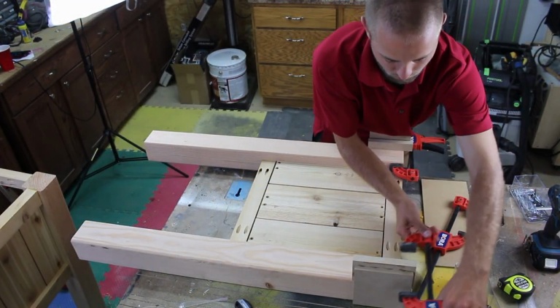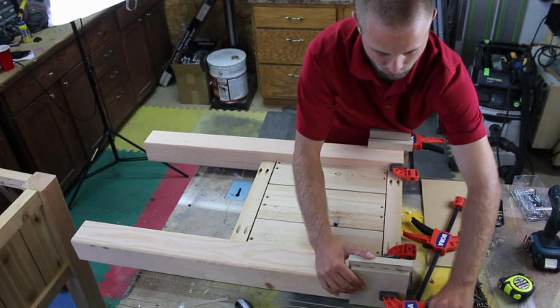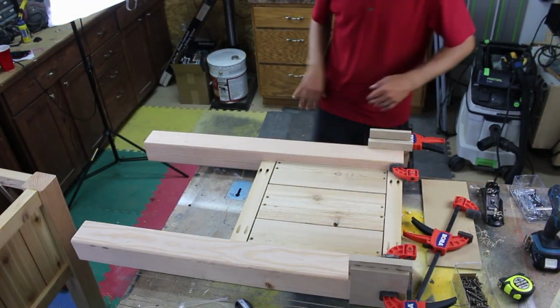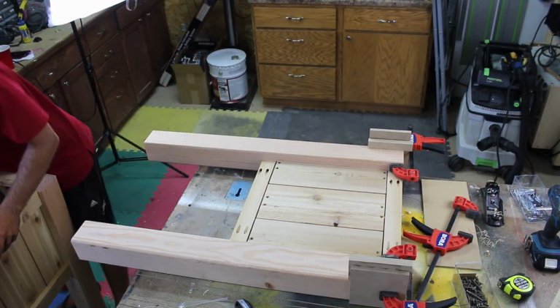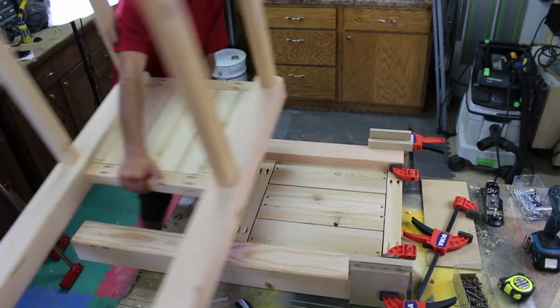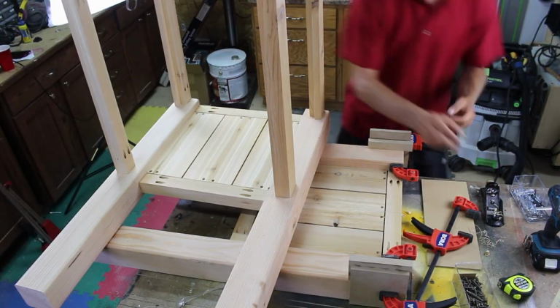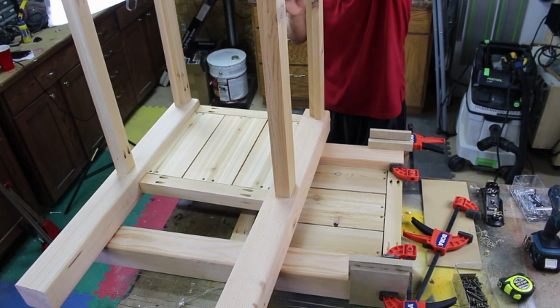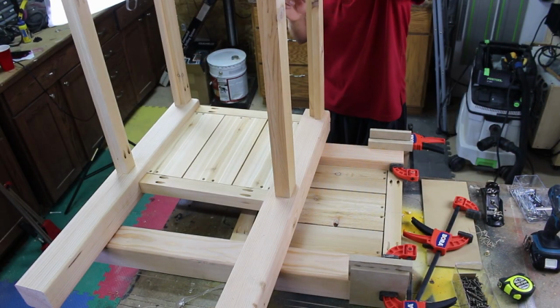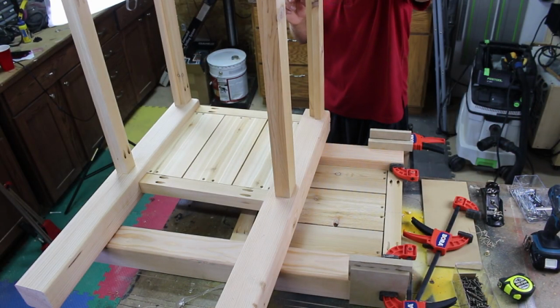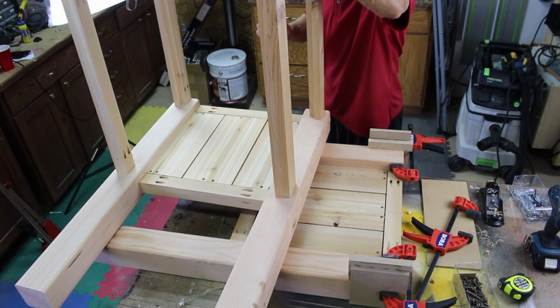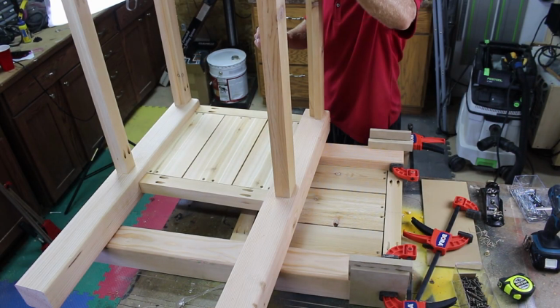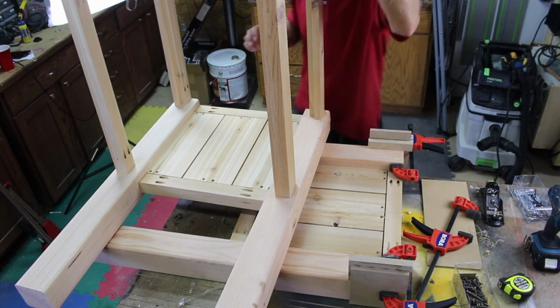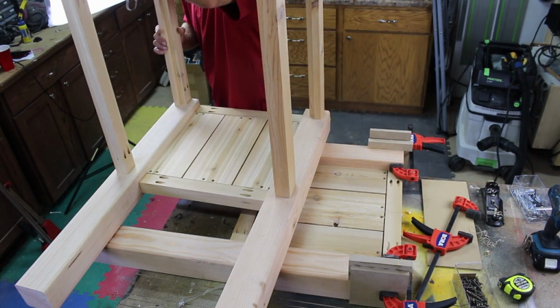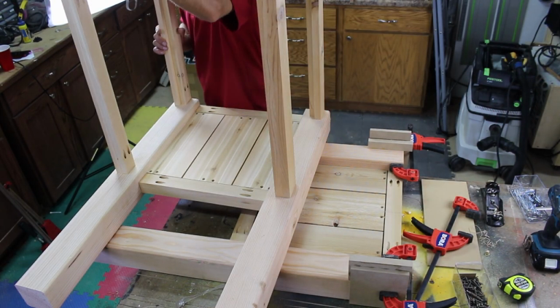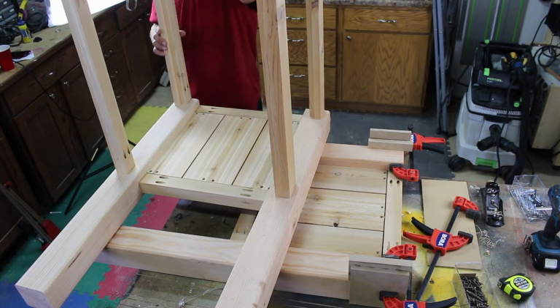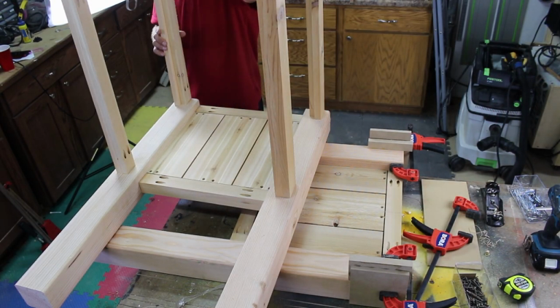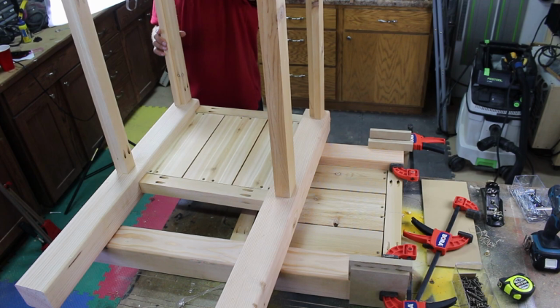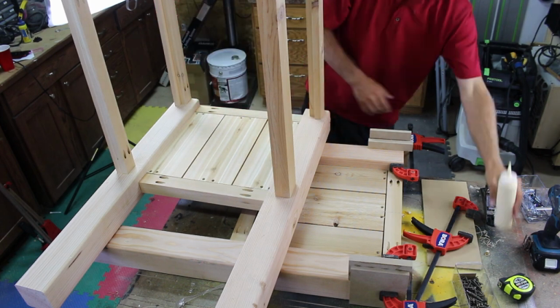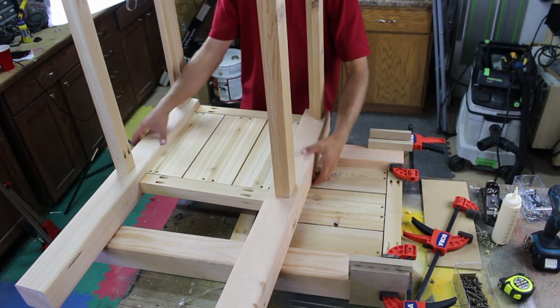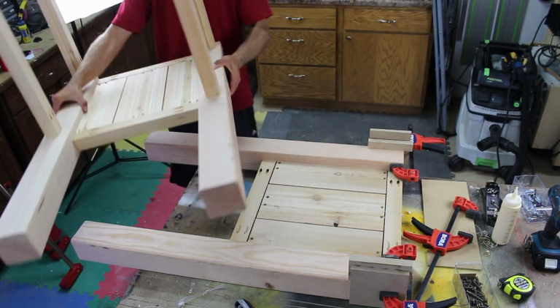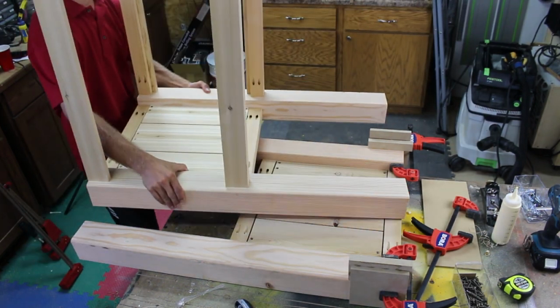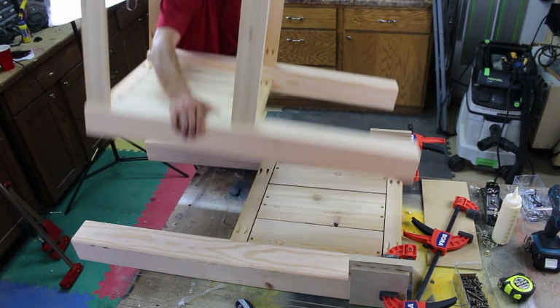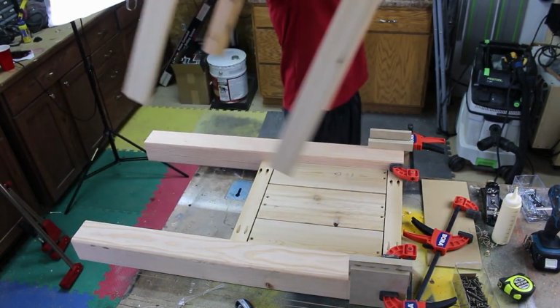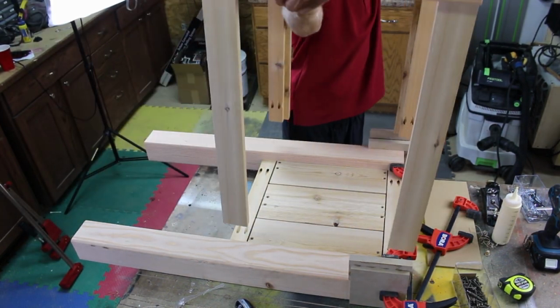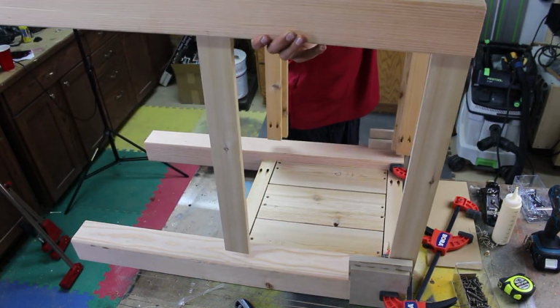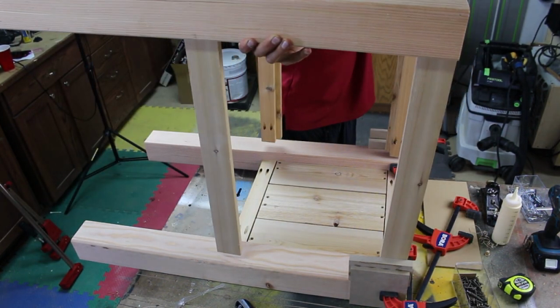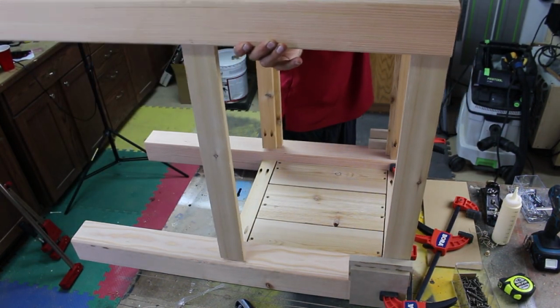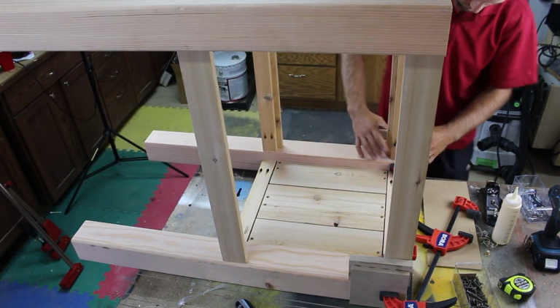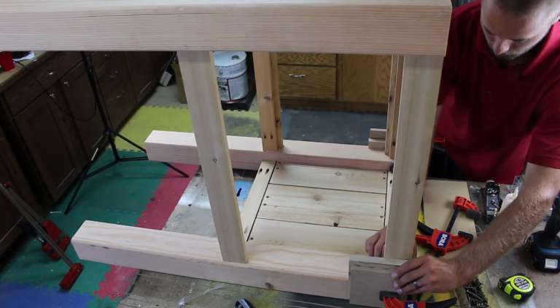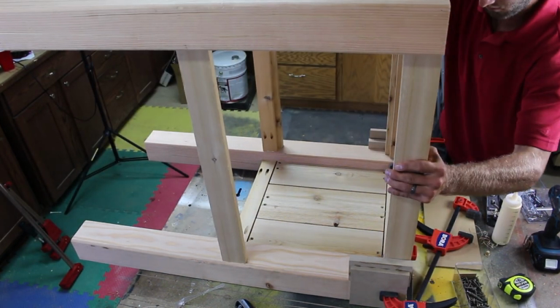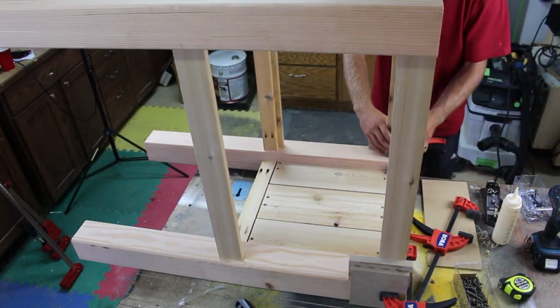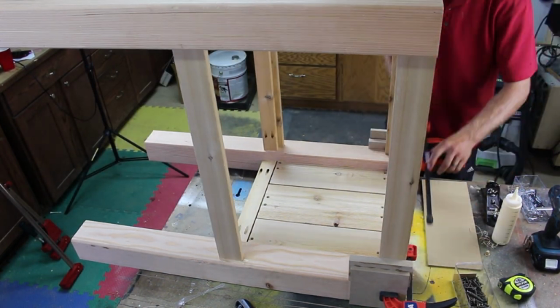With the two sides complete it is now time to attach them with the longer stretchers. This was made very easy with the help of spacers and clamps.